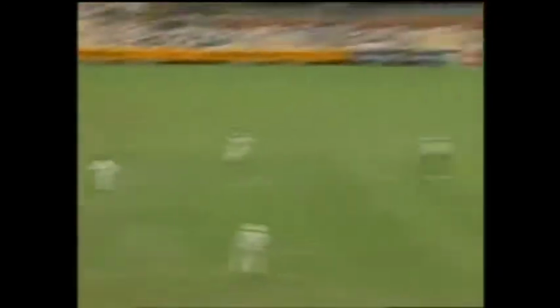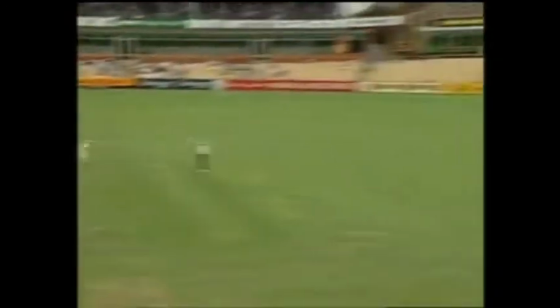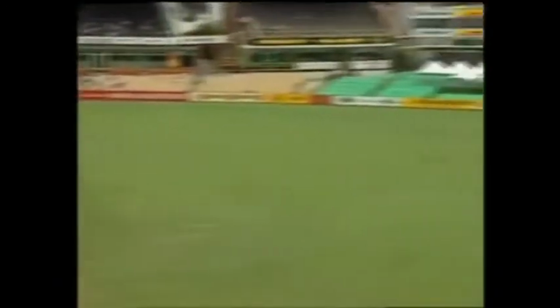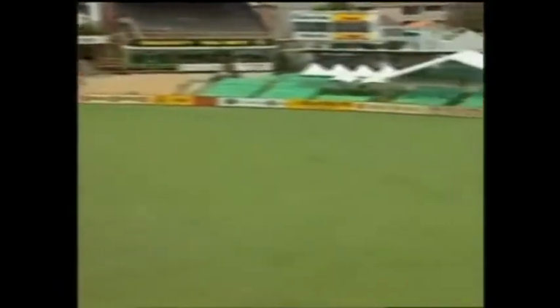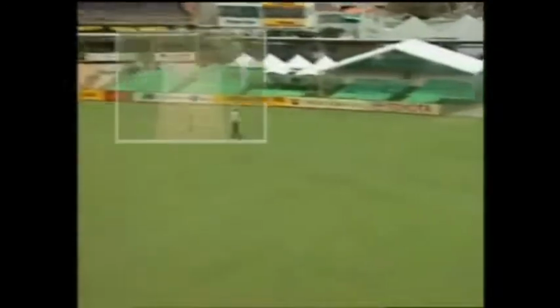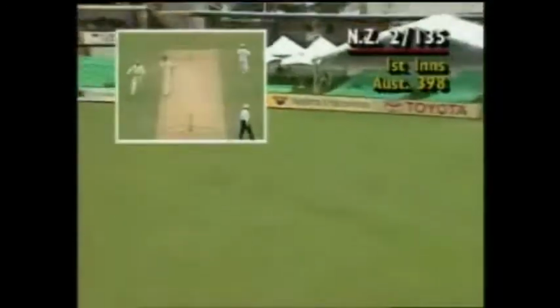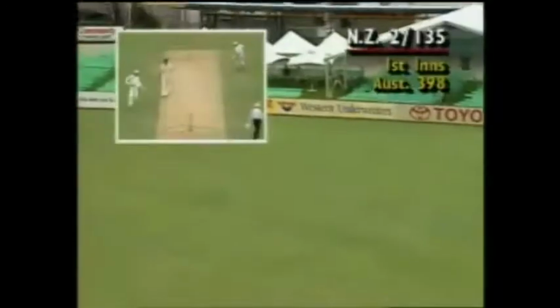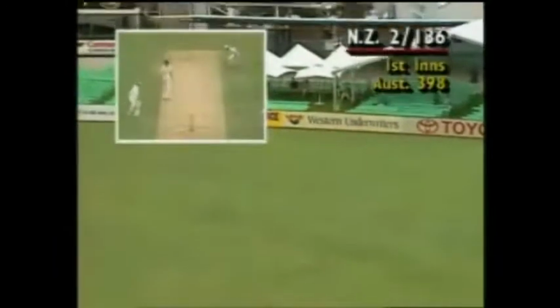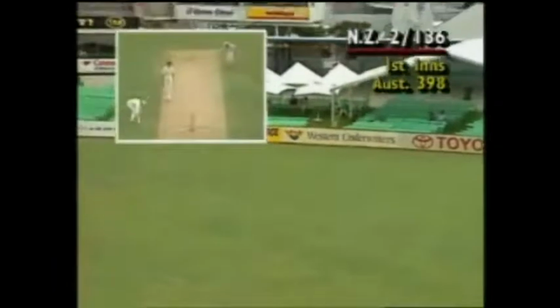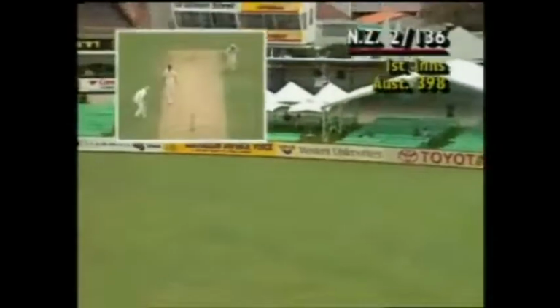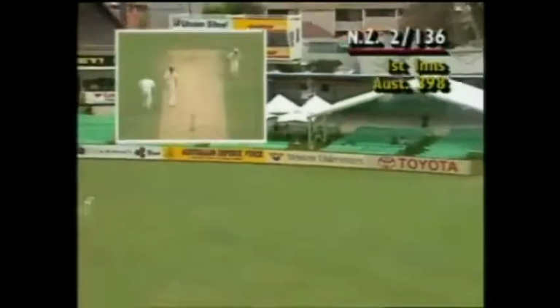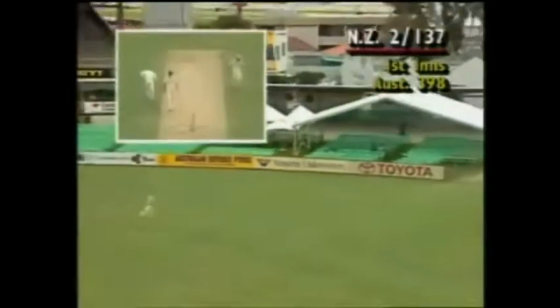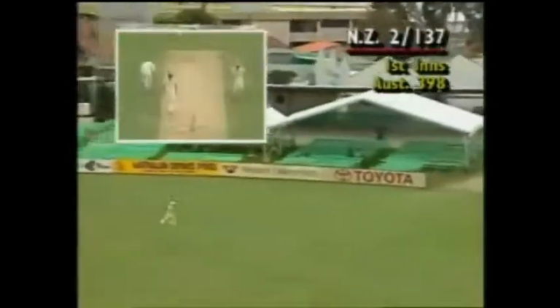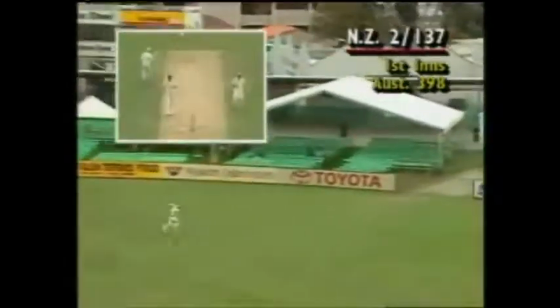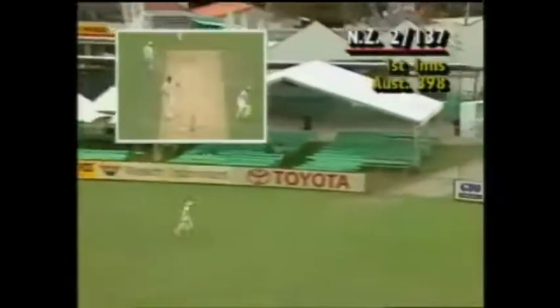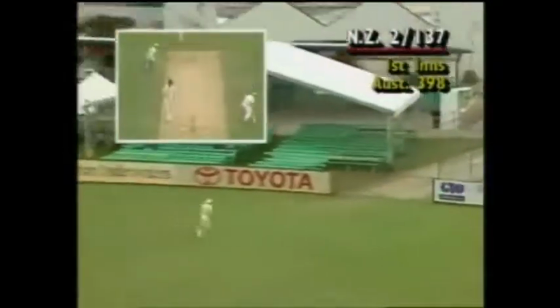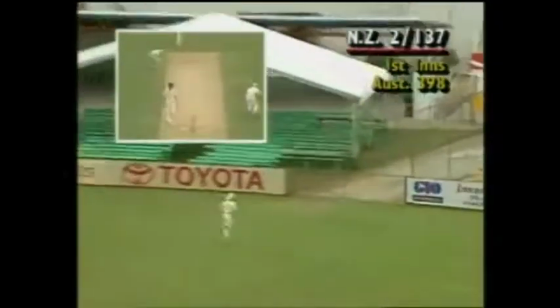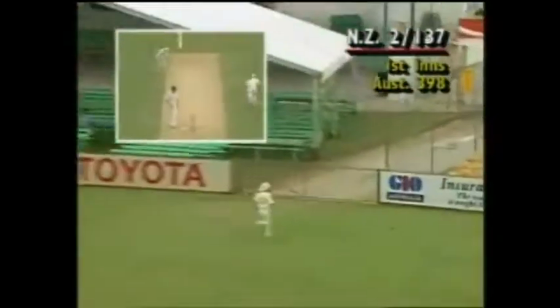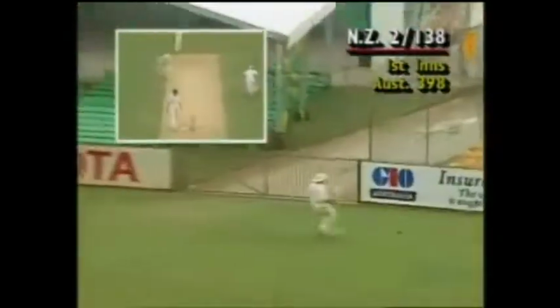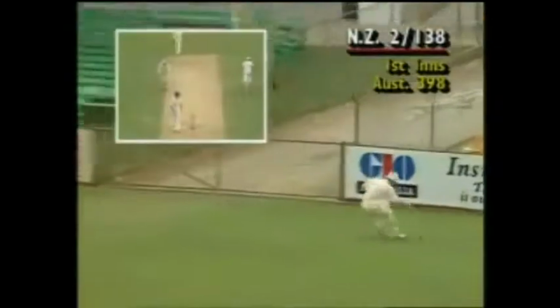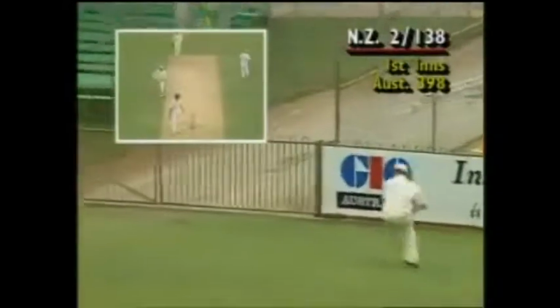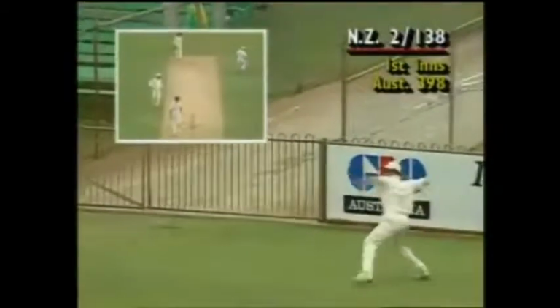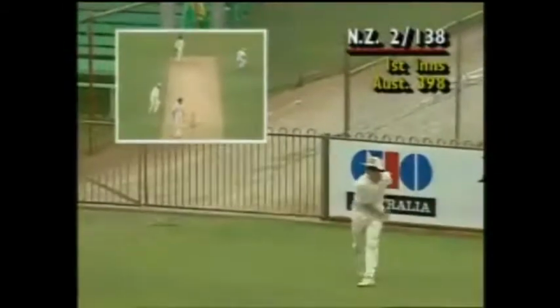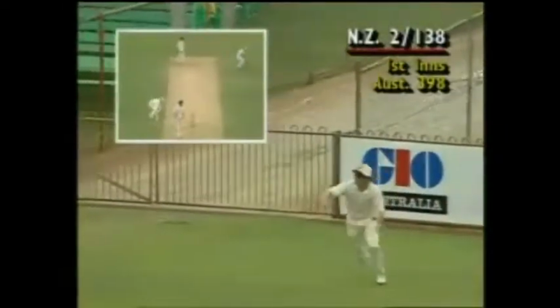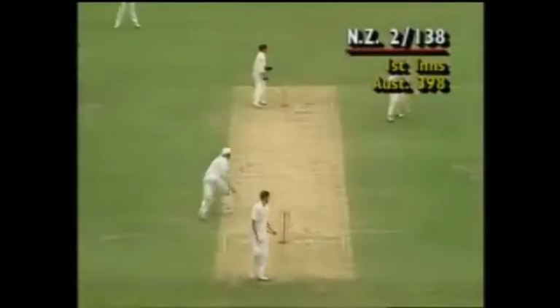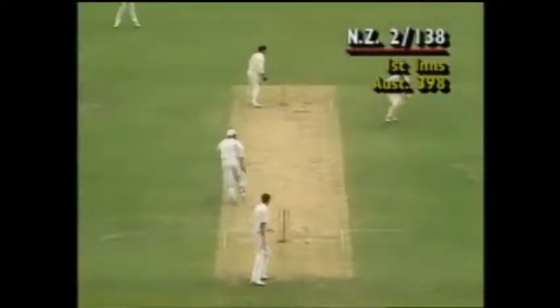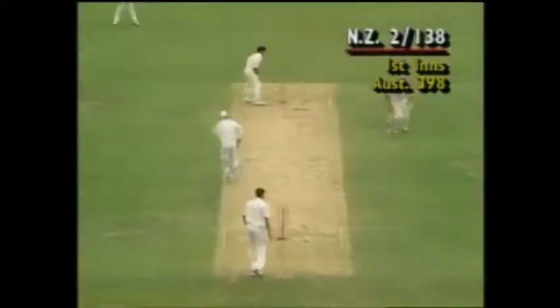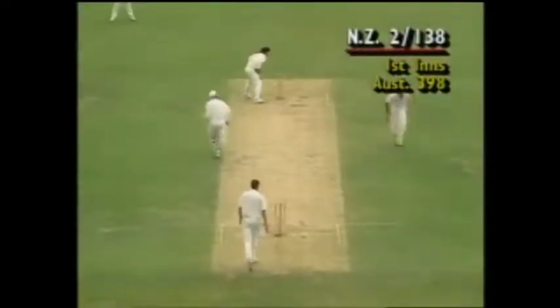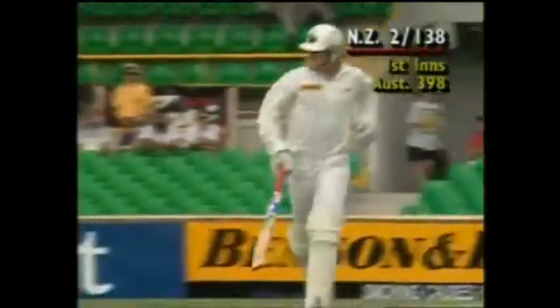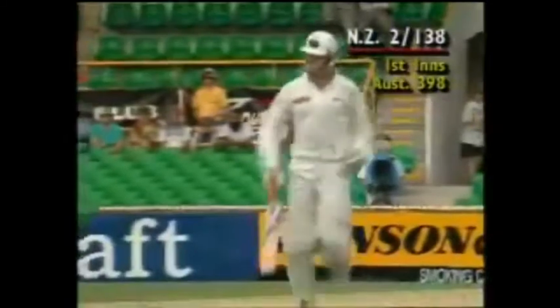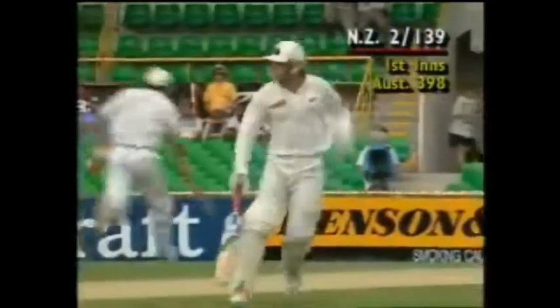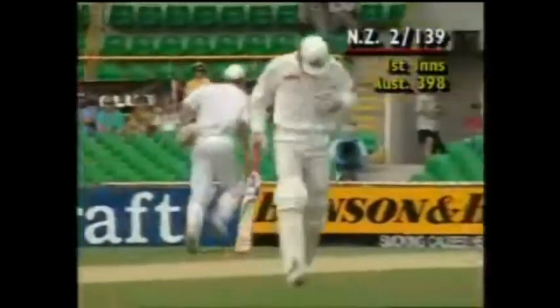That's the way to do it — pulled it away. Down the hill, they have to run them. Just stopped a little too inside the fence. Surely he's got to get four here. He's struggling, really struggling — Martin Crowe.